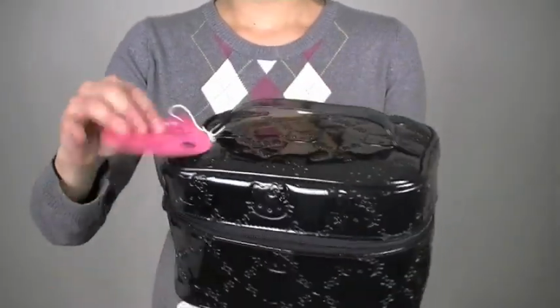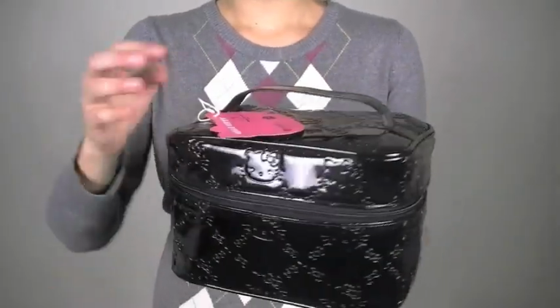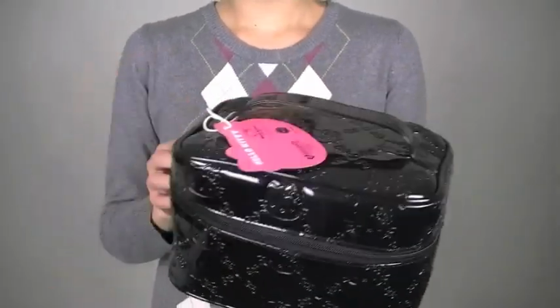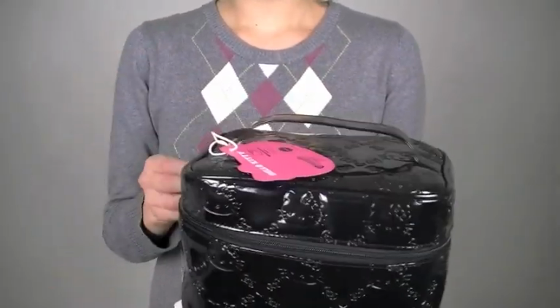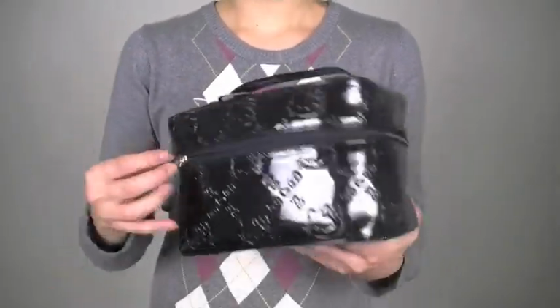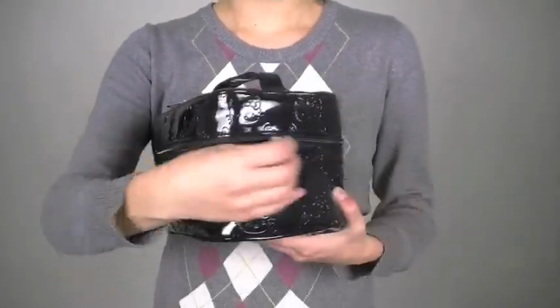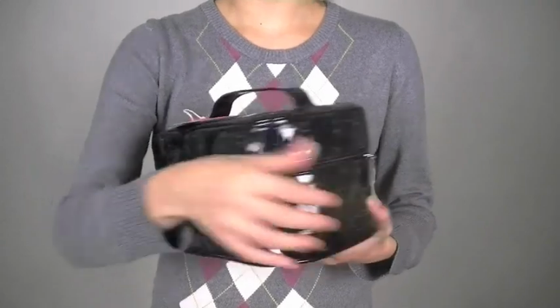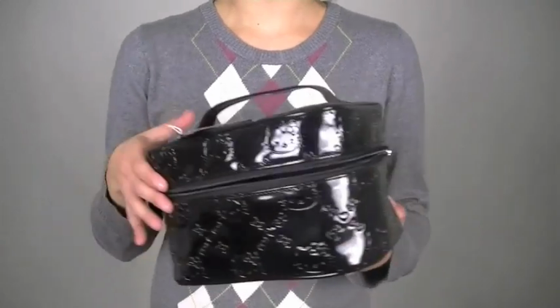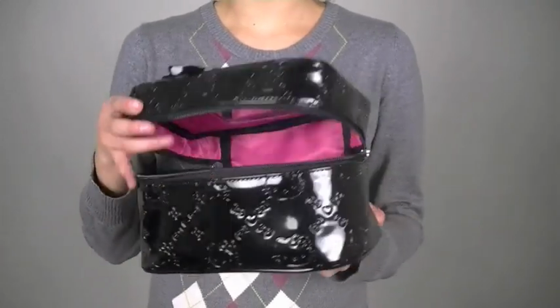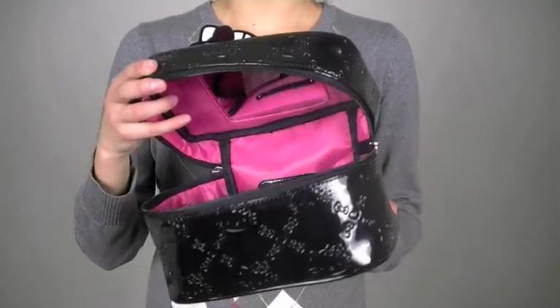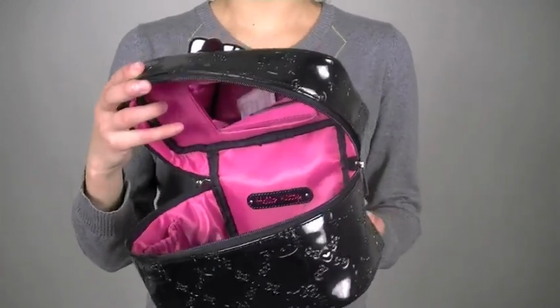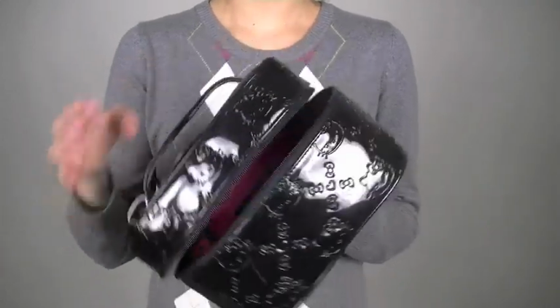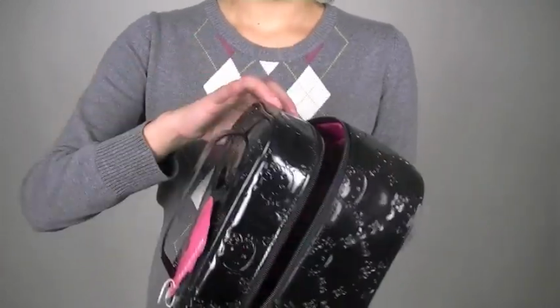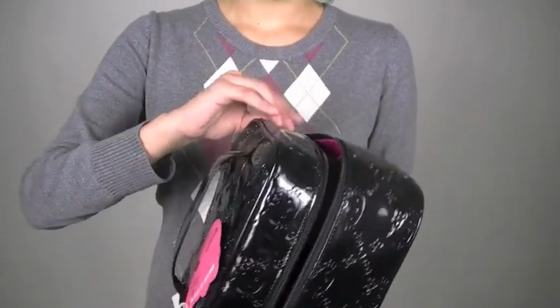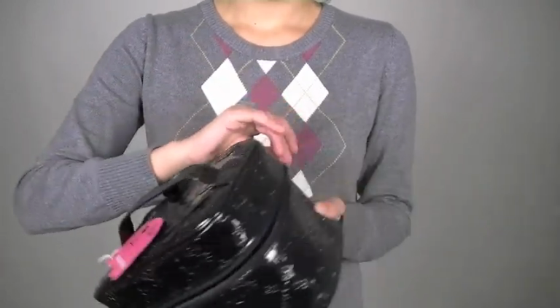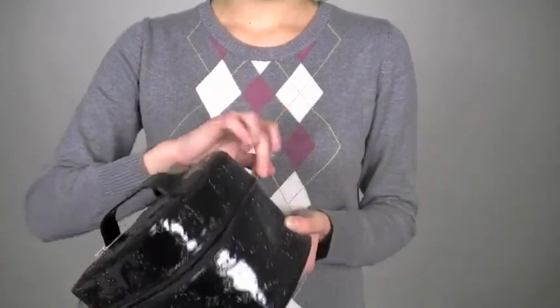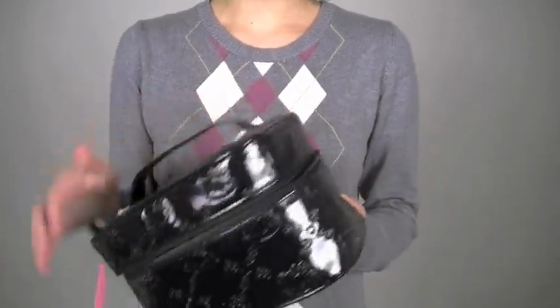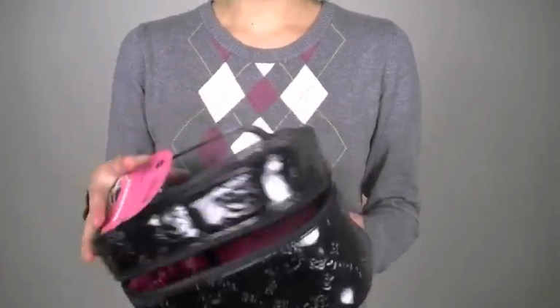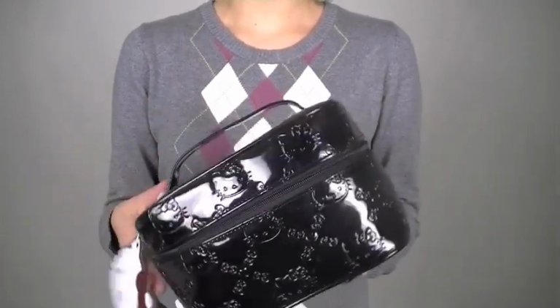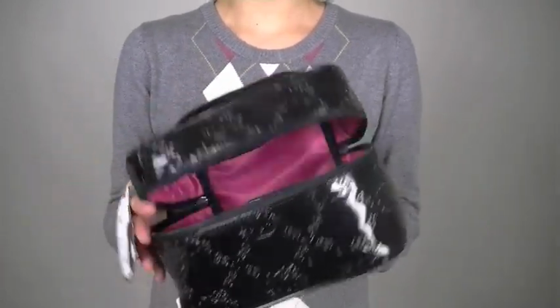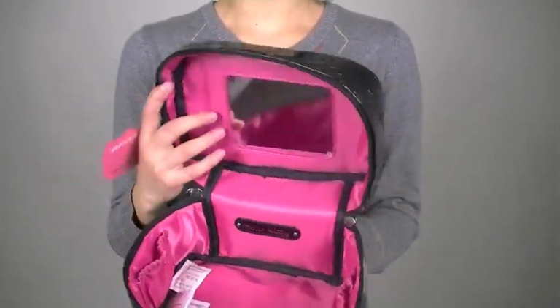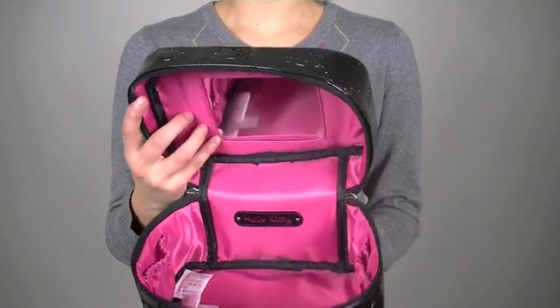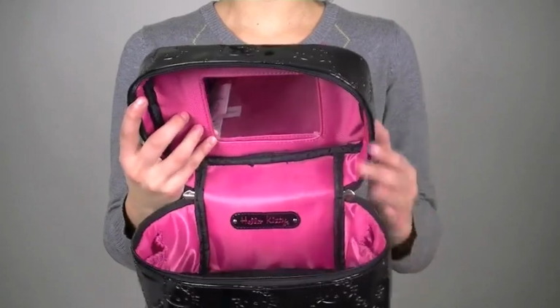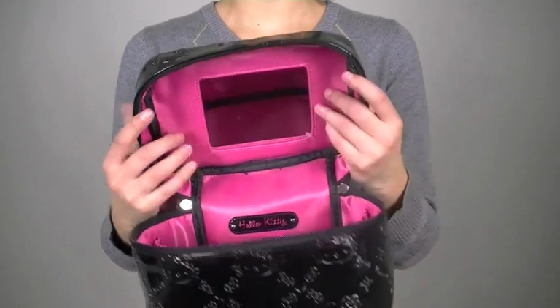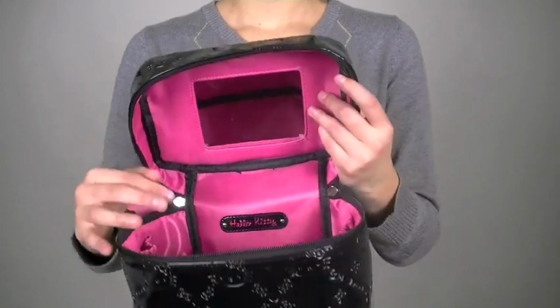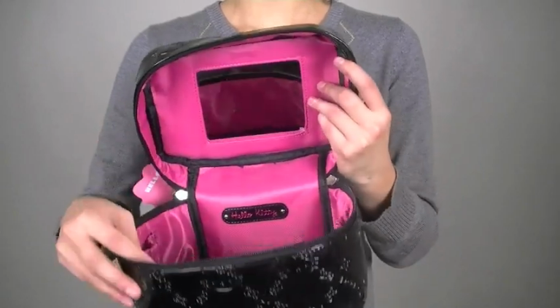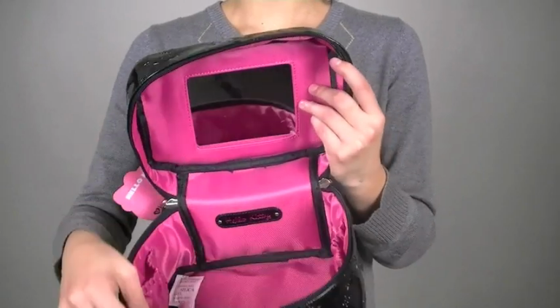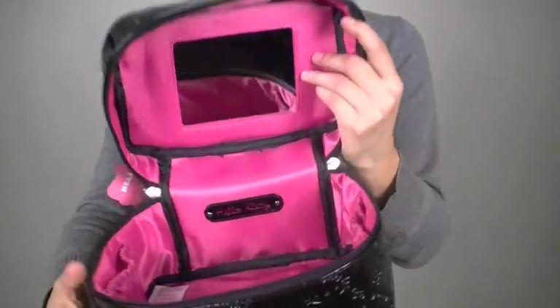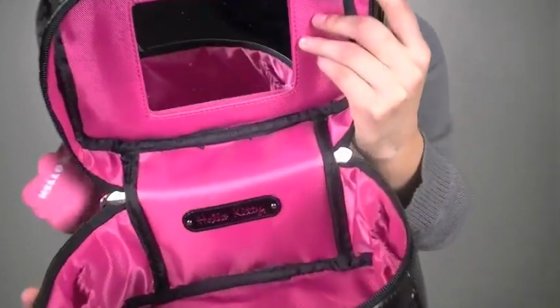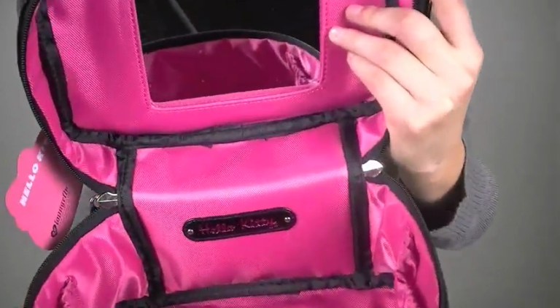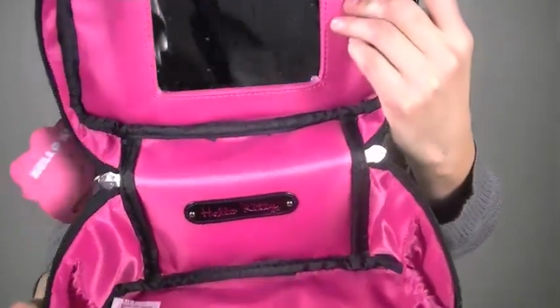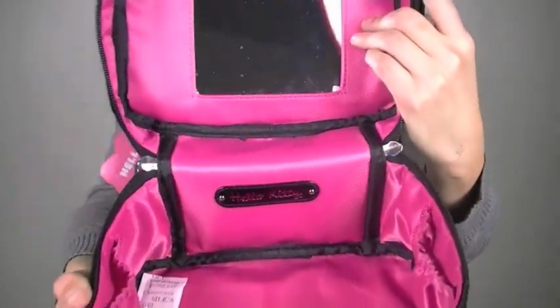And on the inside, it's pink — a really nice pink, so you guys can see the color.